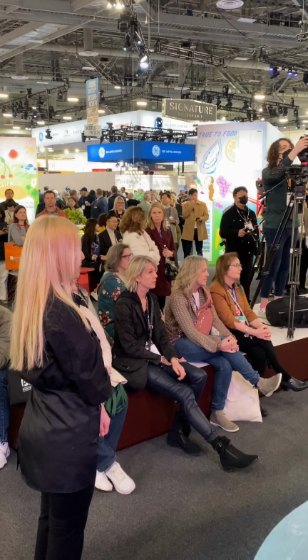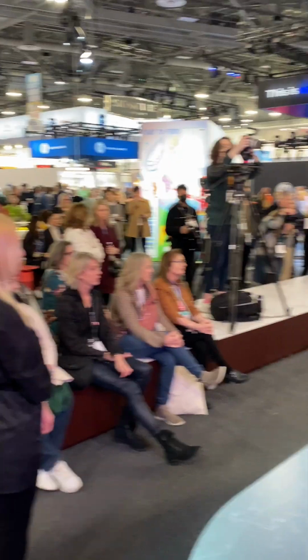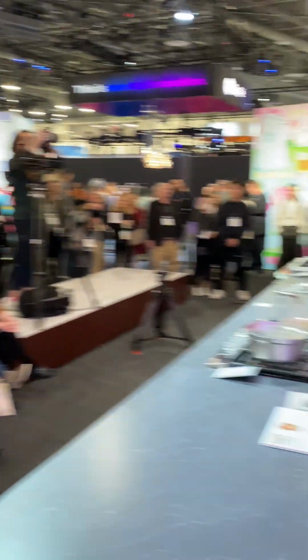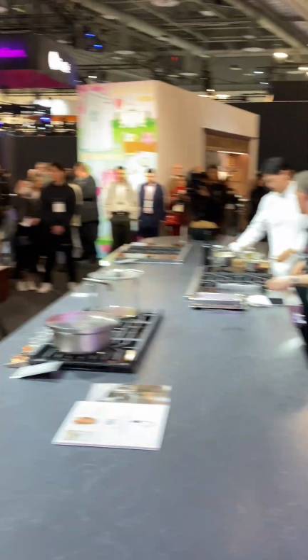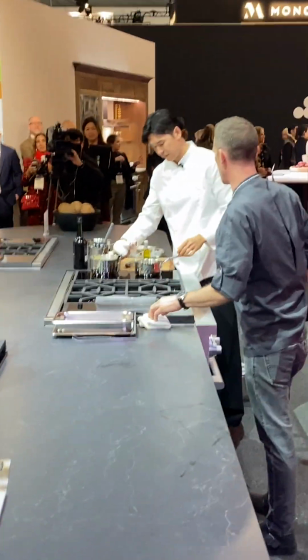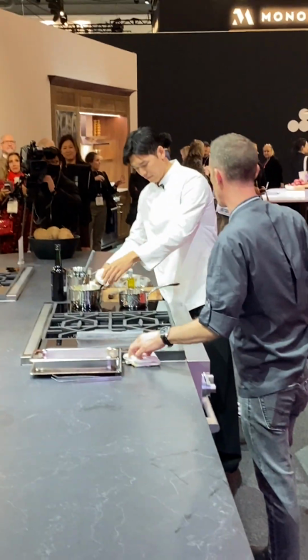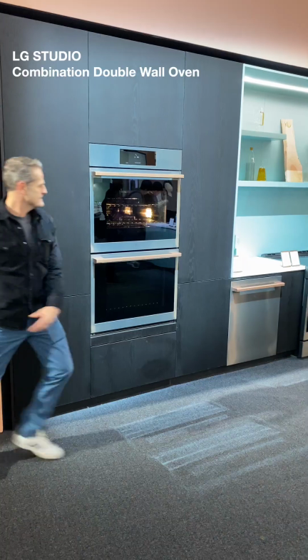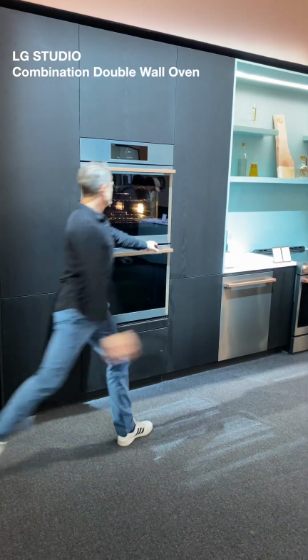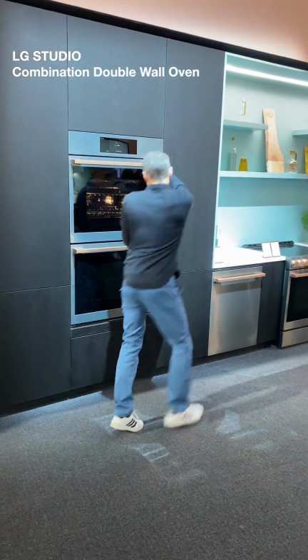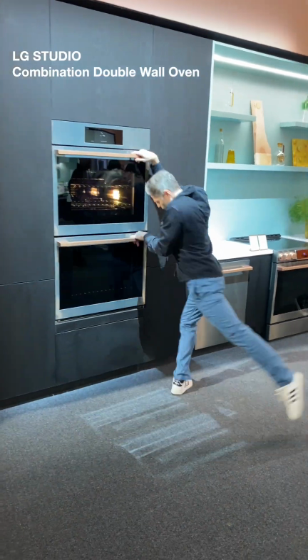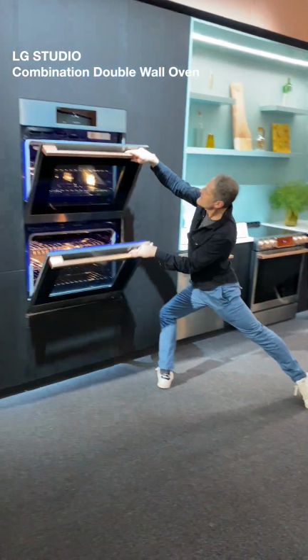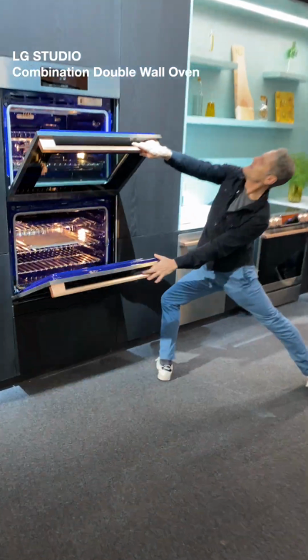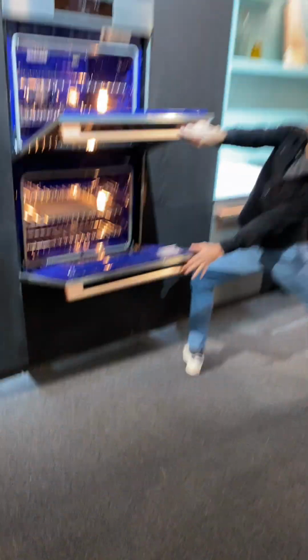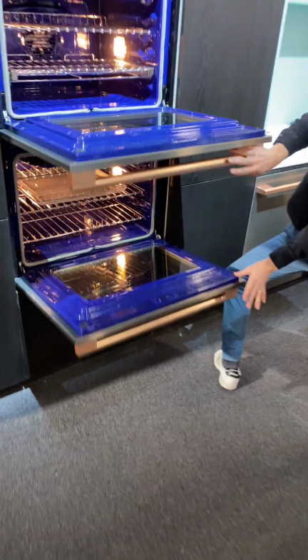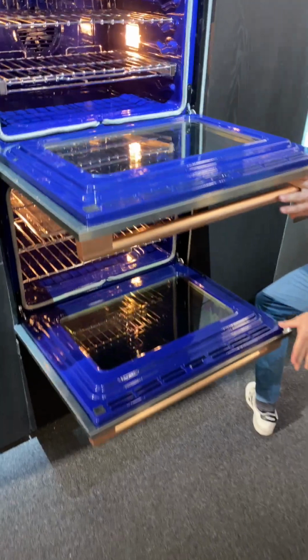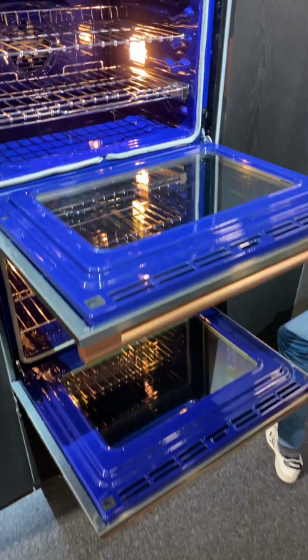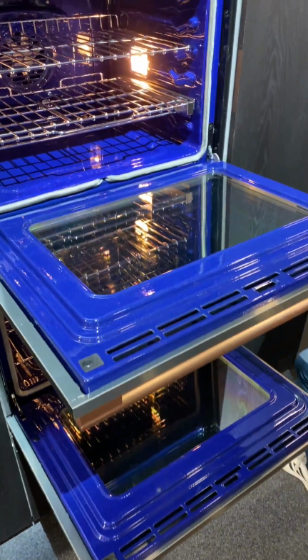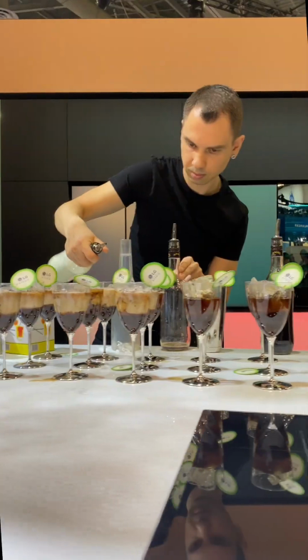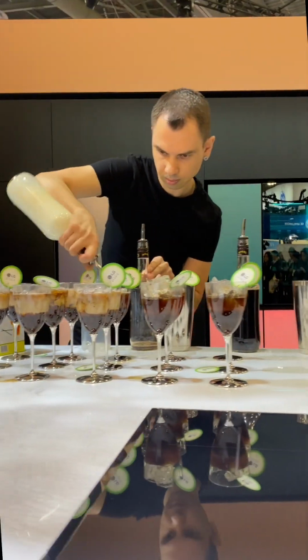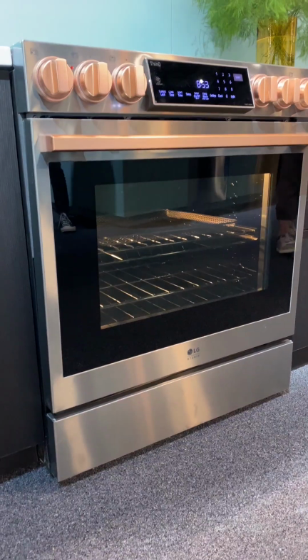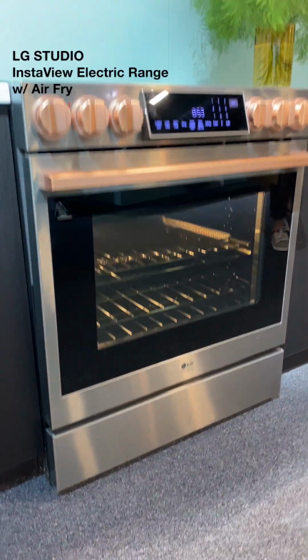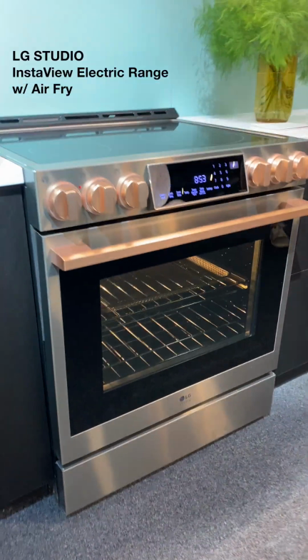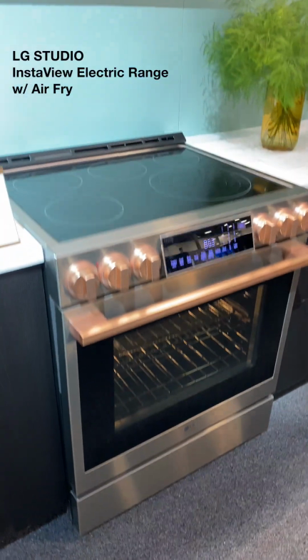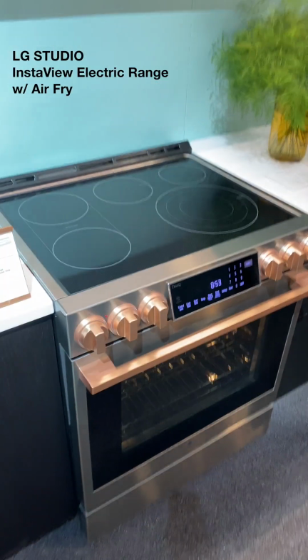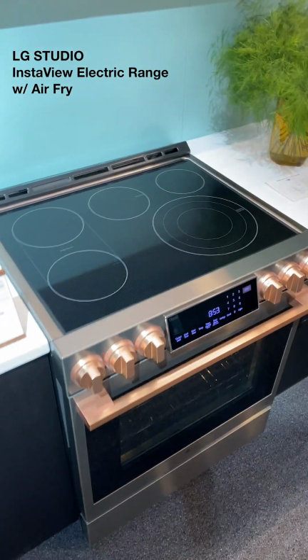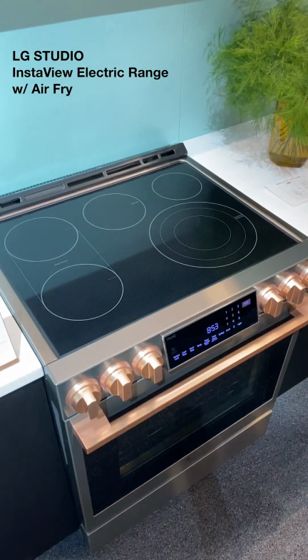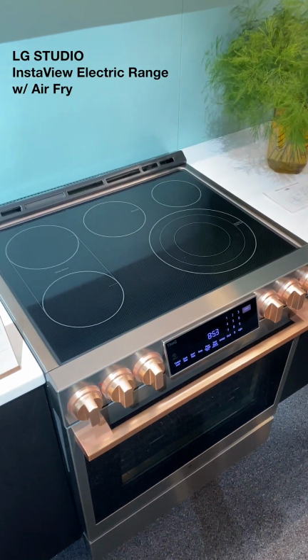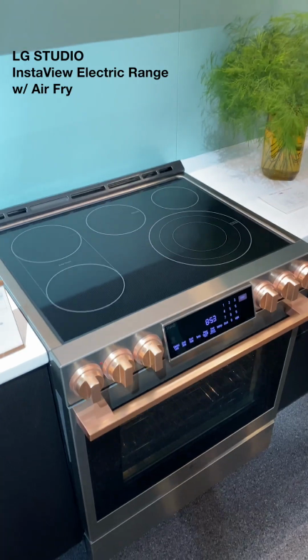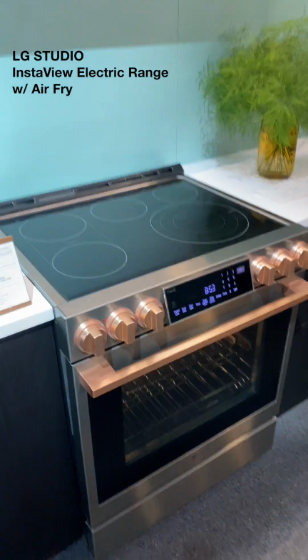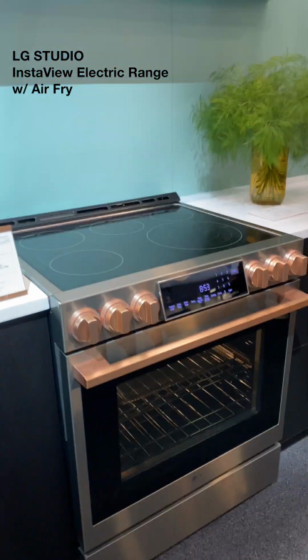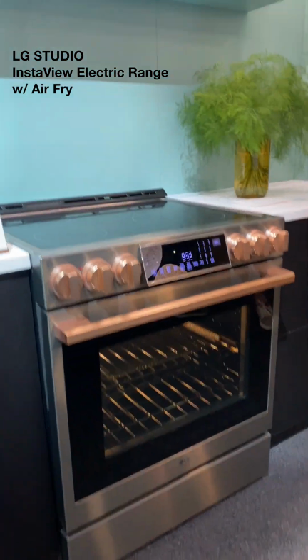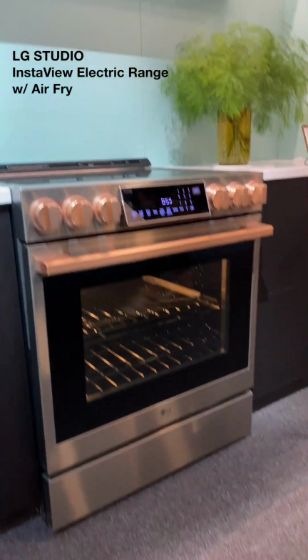There's a cooking demonstration going on, but don't you just love the blue in the studio combination double wall oven? I like that their electric range can air fry too, and it has a fingerprint-proof finish.